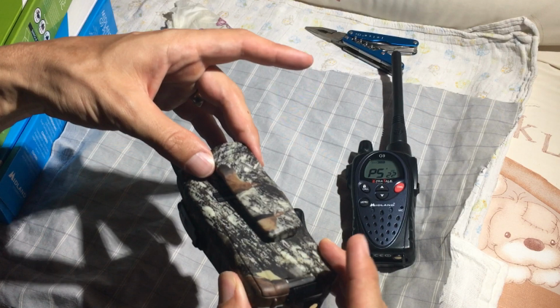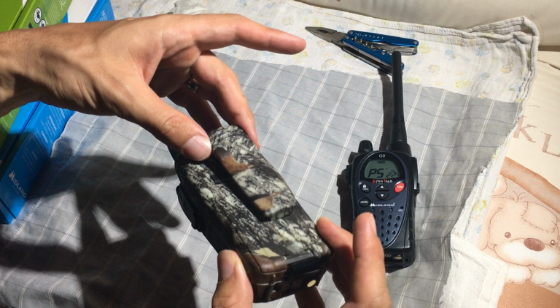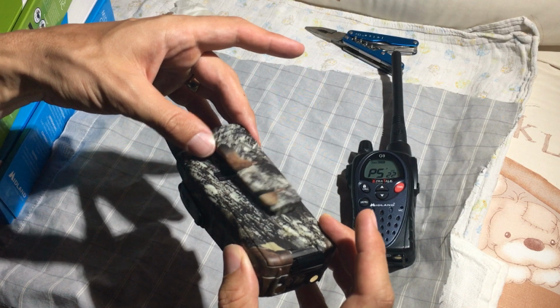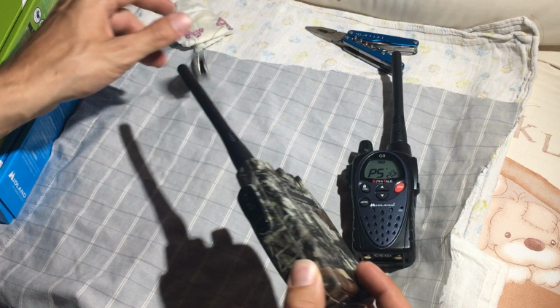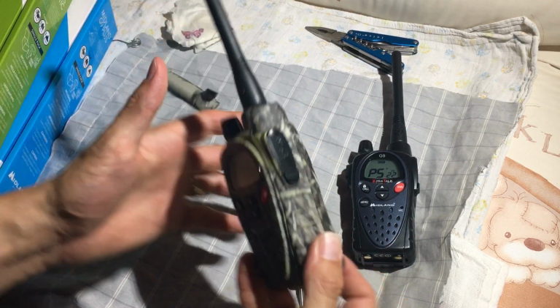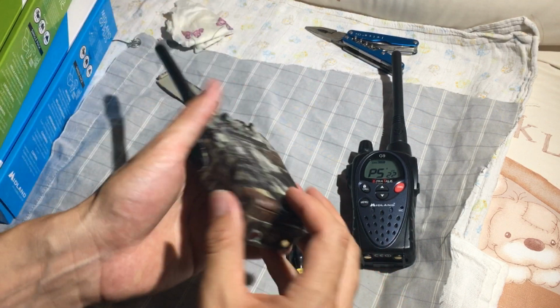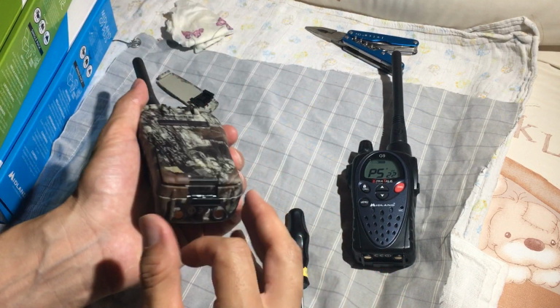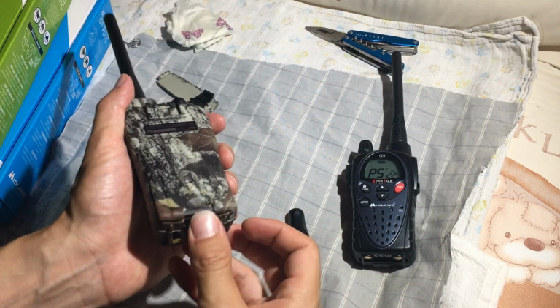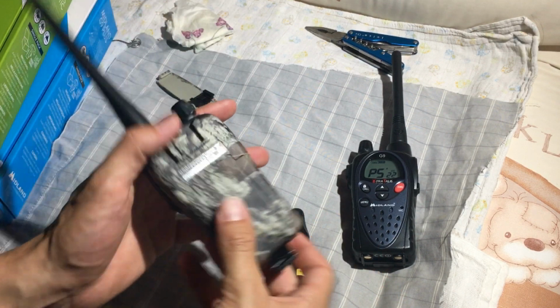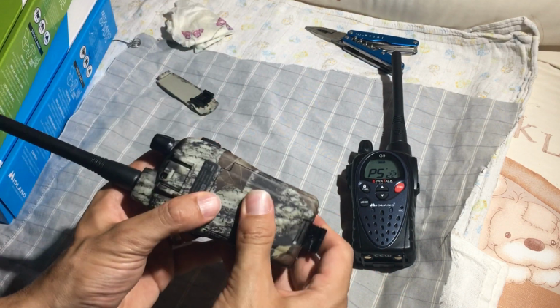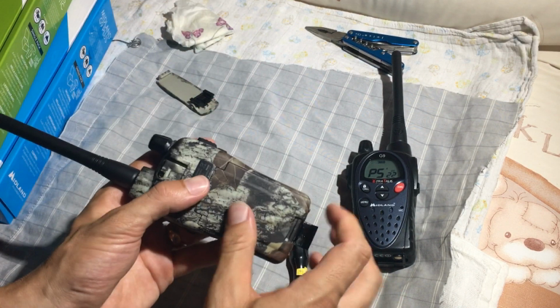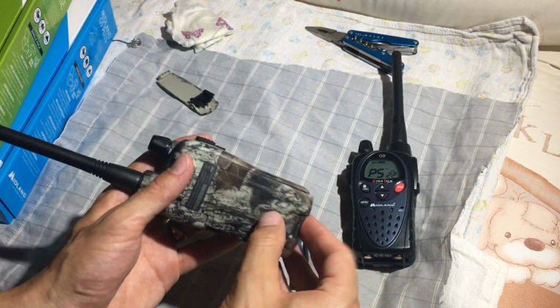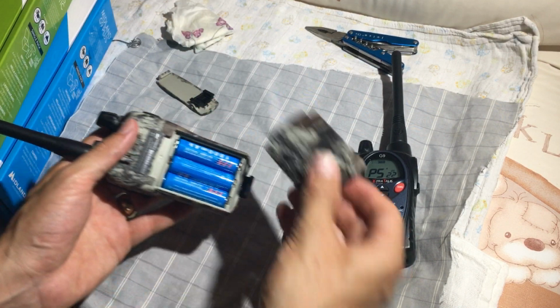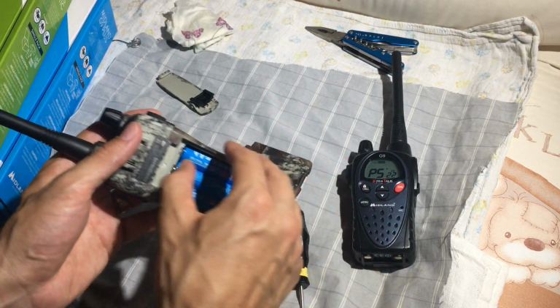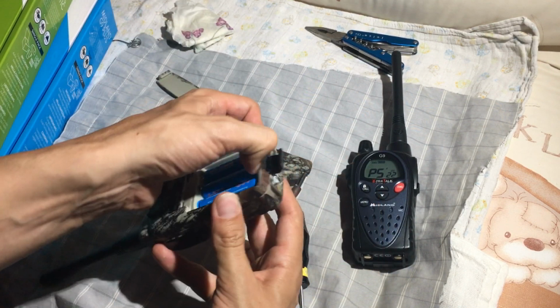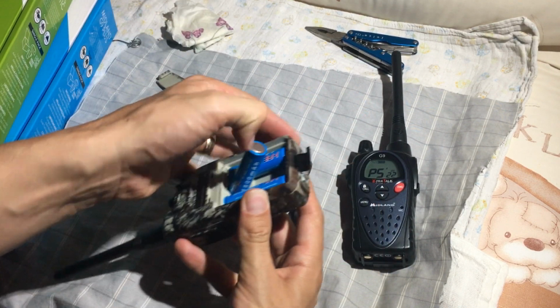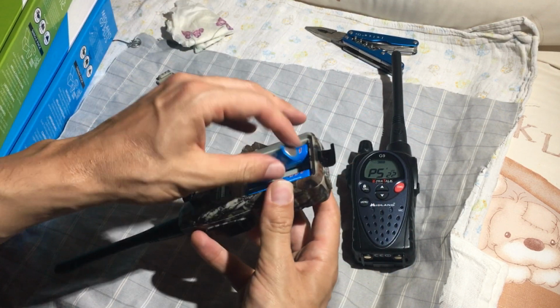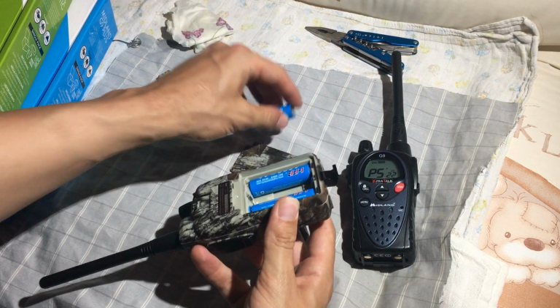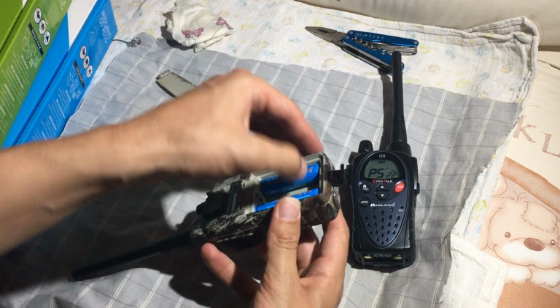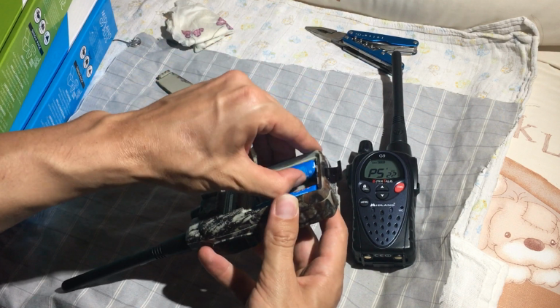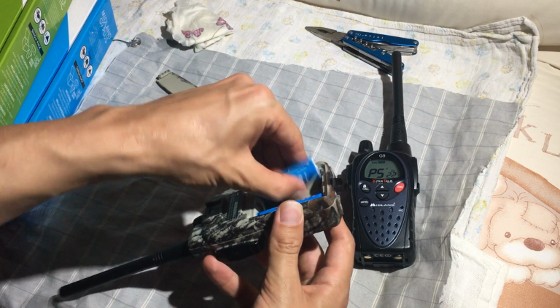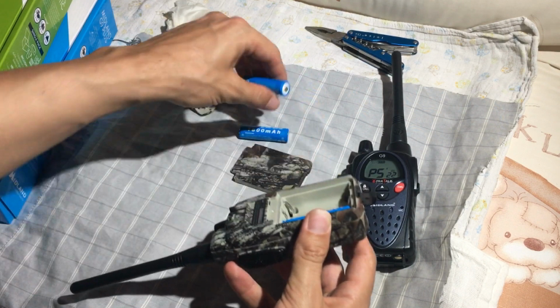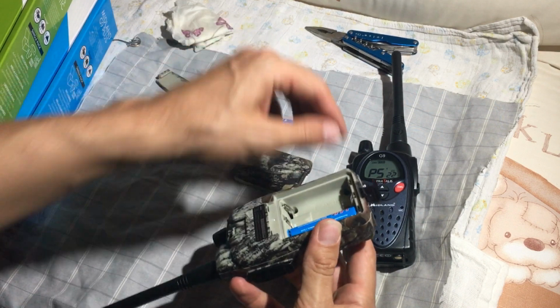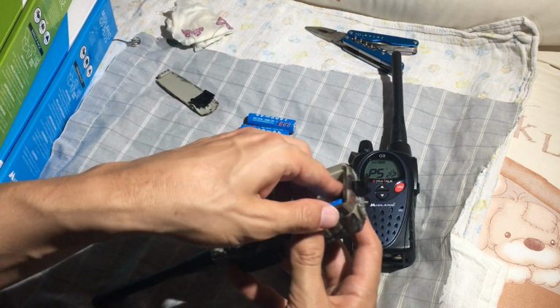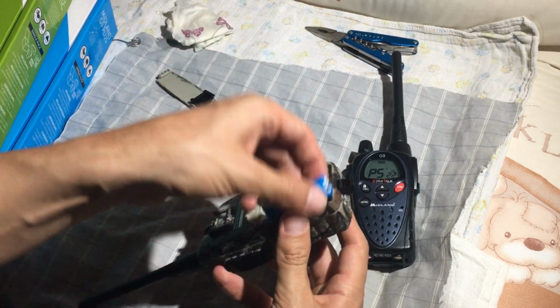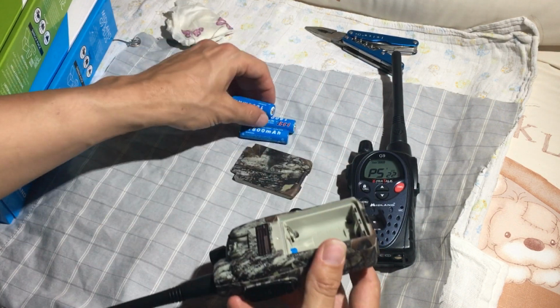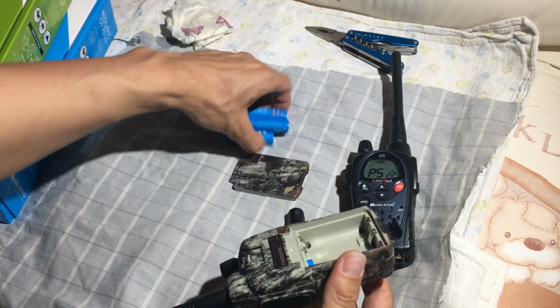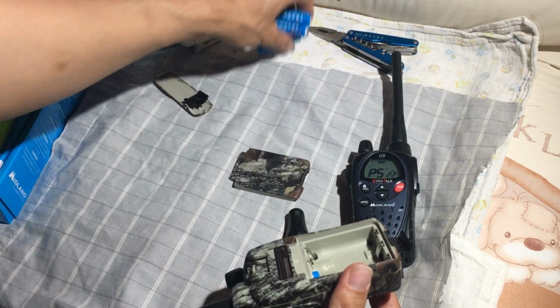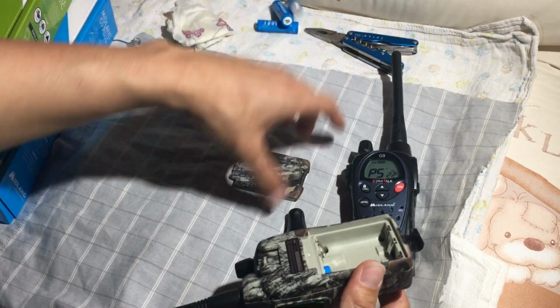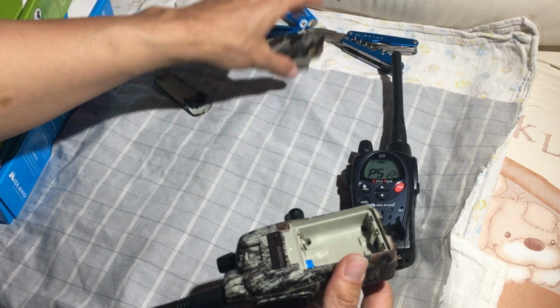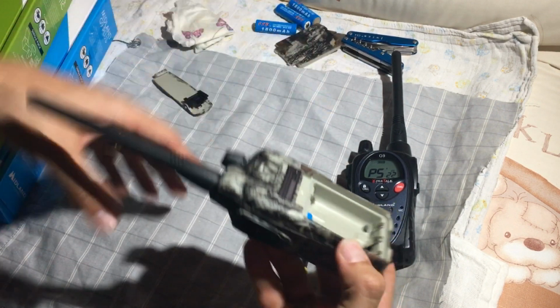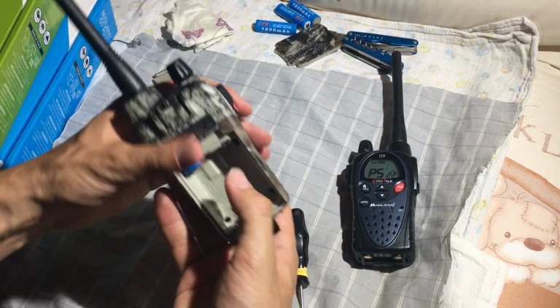Take off the clip. Take out the batteries. Then there are 5 screws on this radio and we're just going to unscrew them.